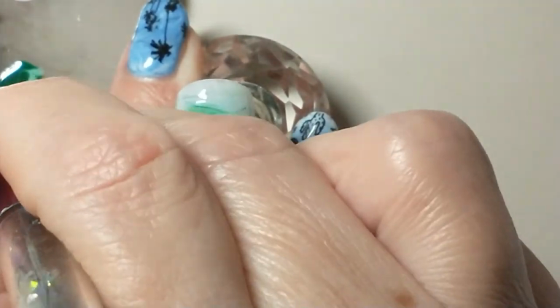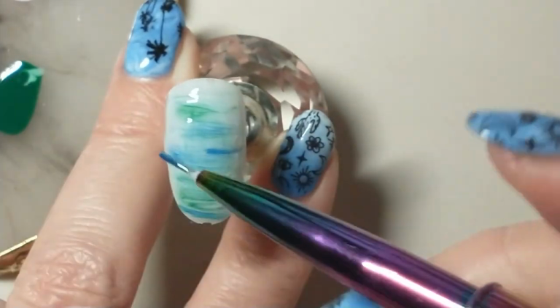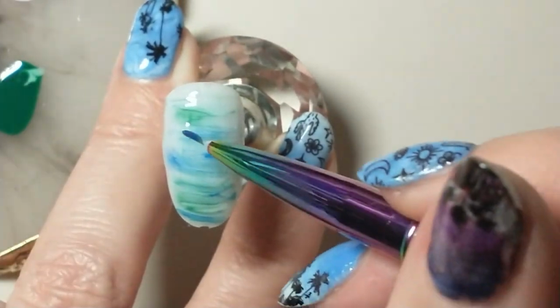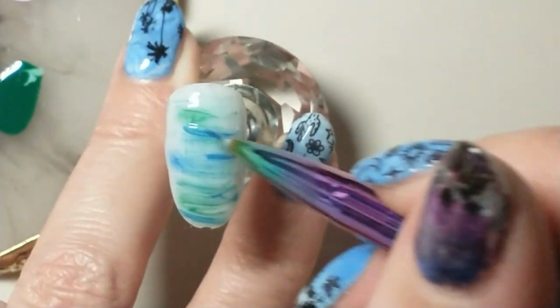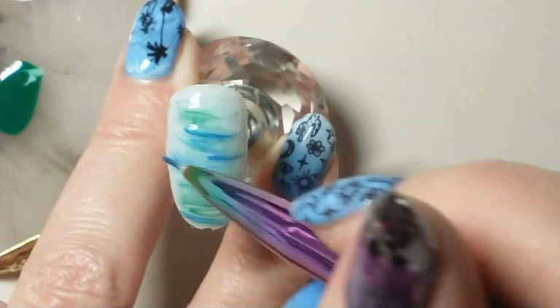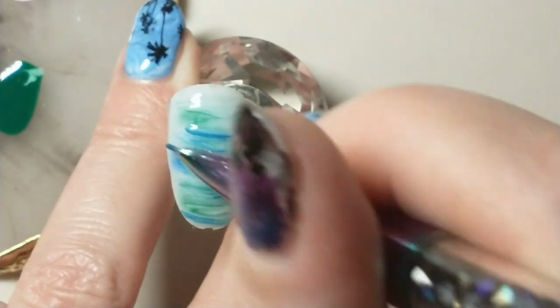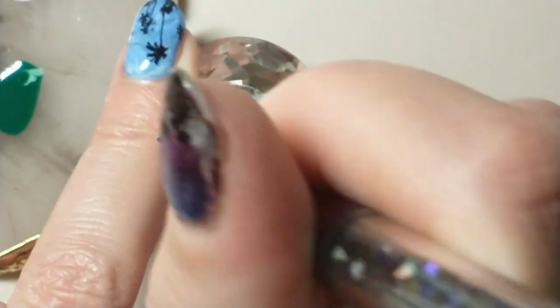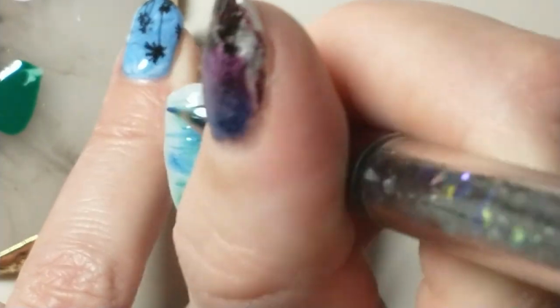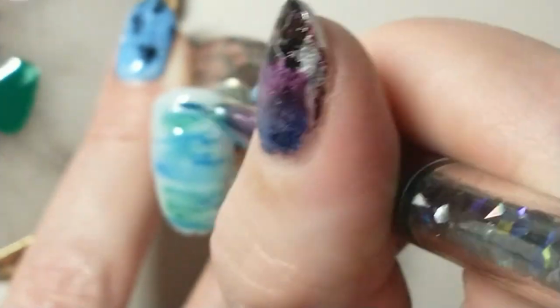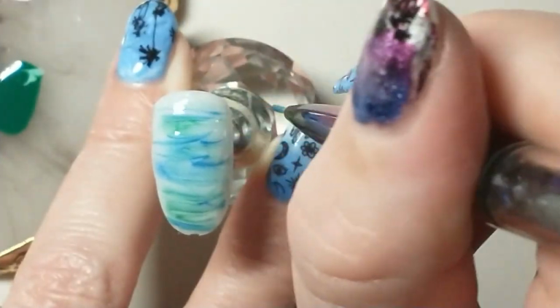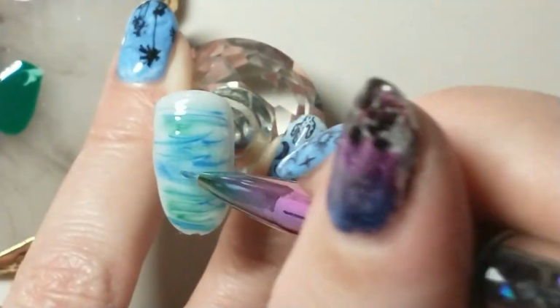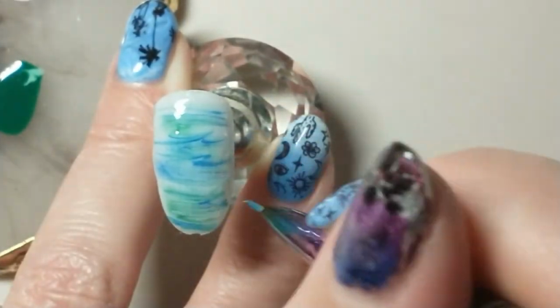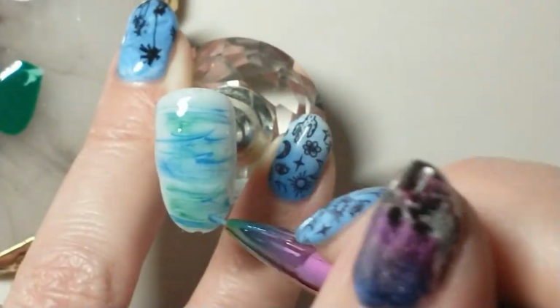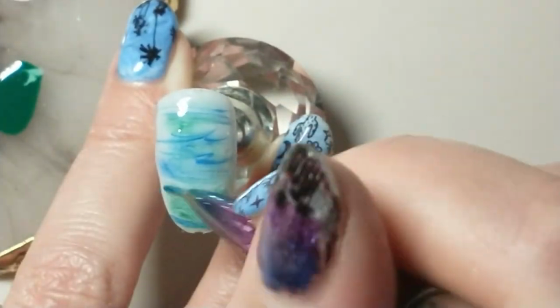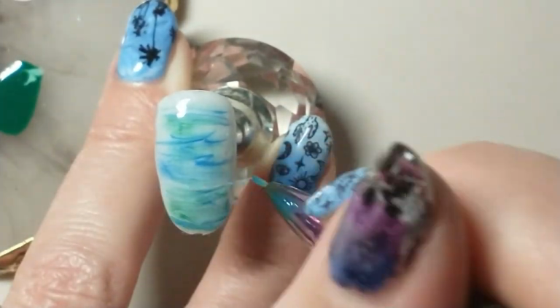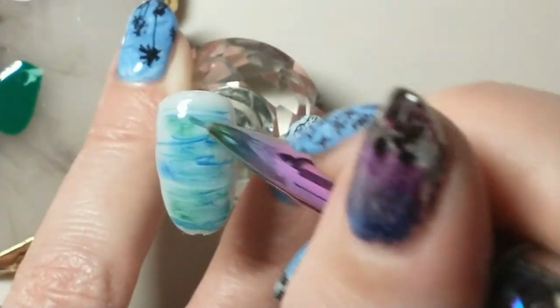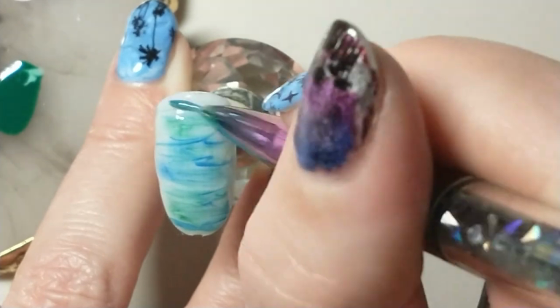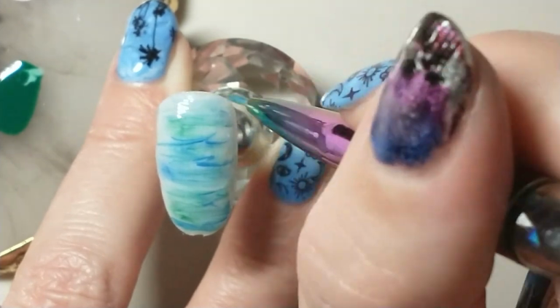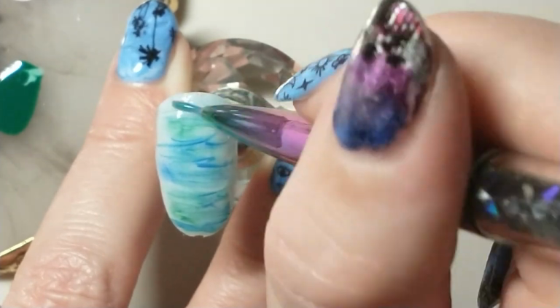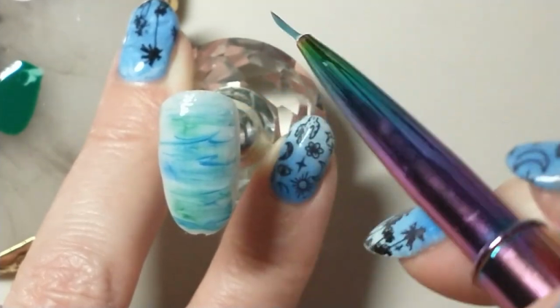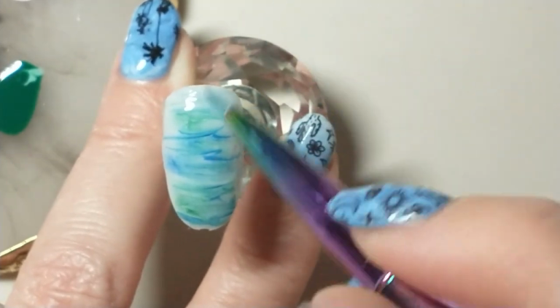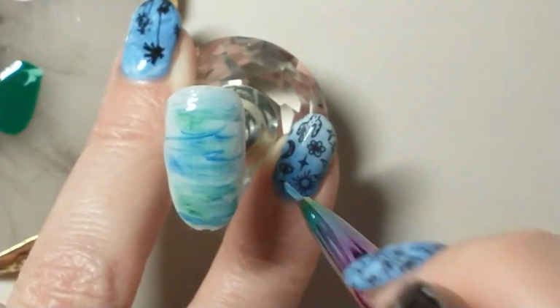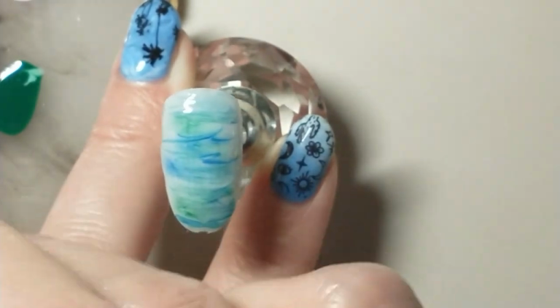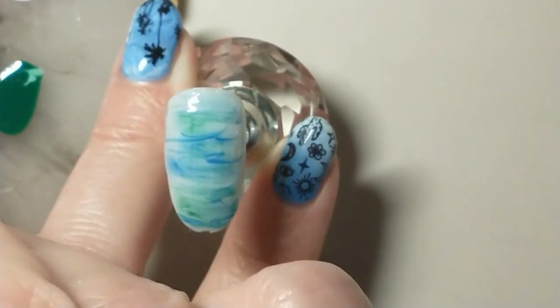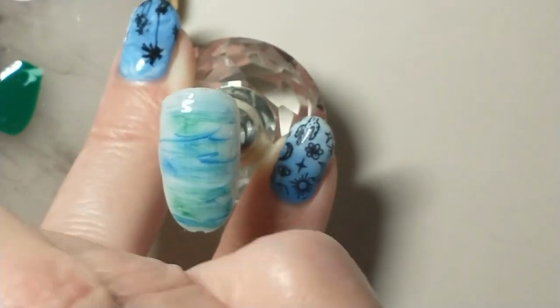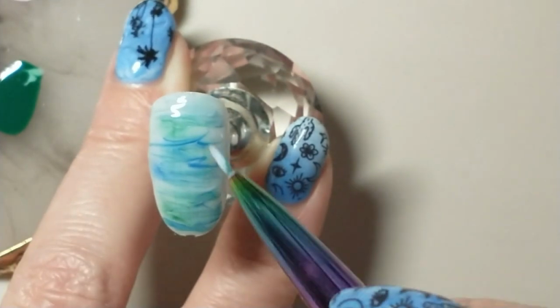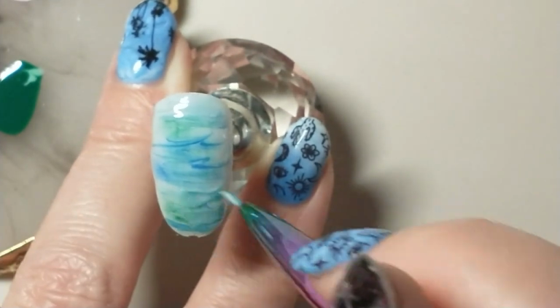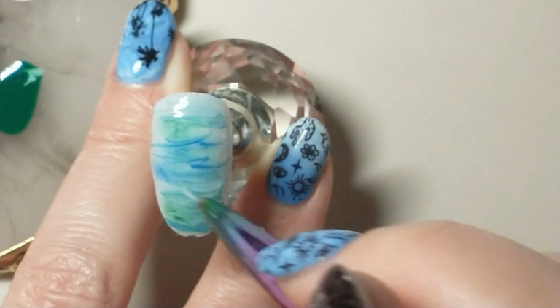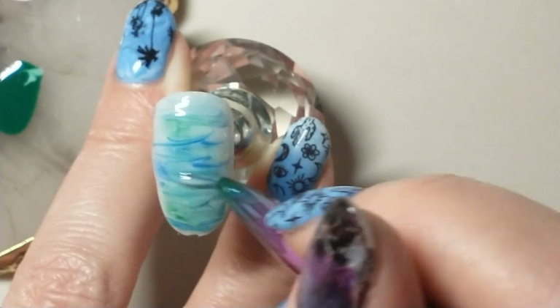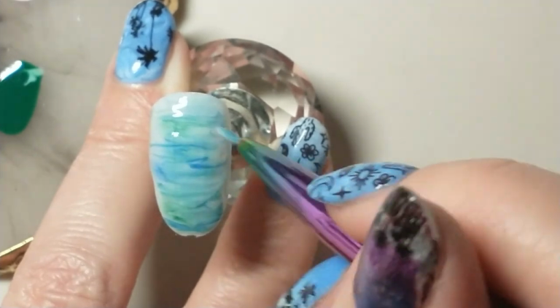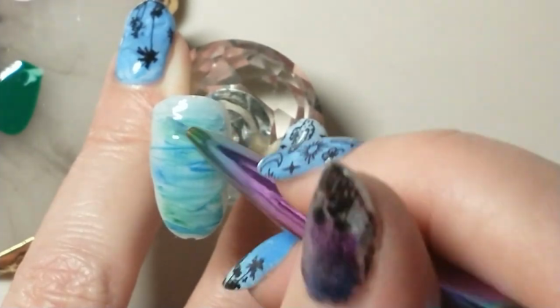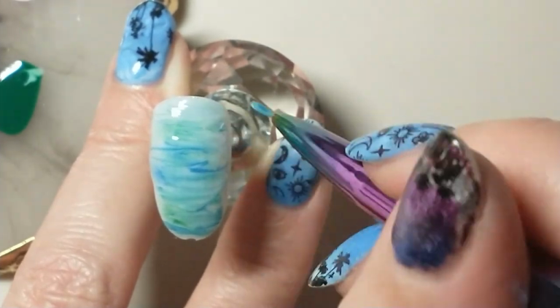I'm going to show my inspiration picture, and as I'm working I like to look at the picture and try to recreate that vision on the nail.